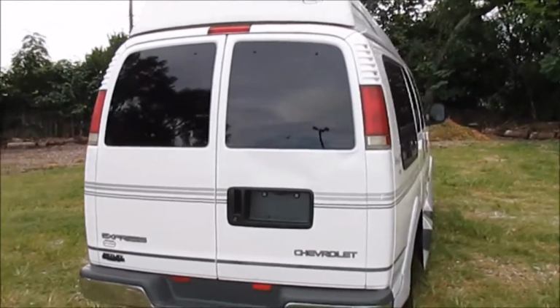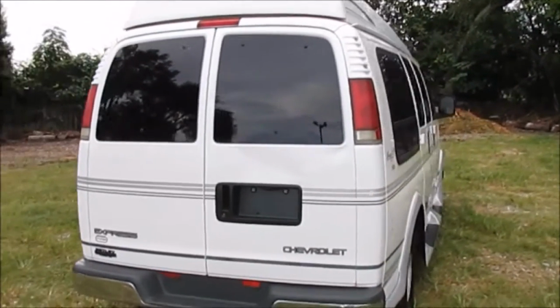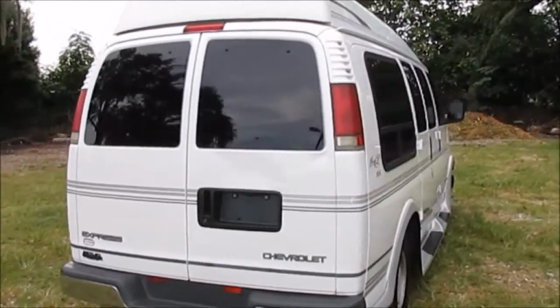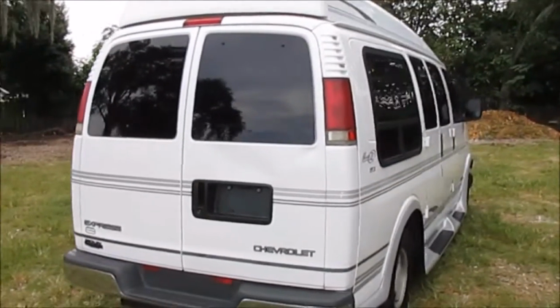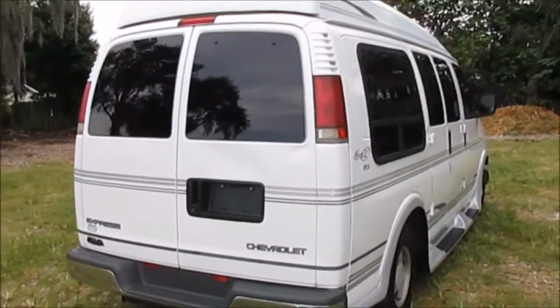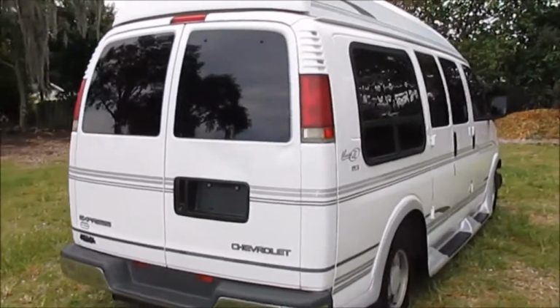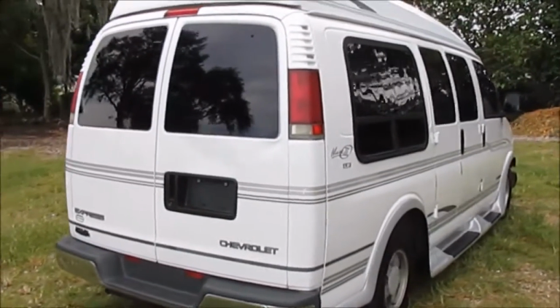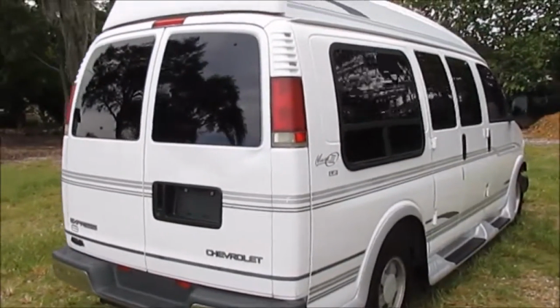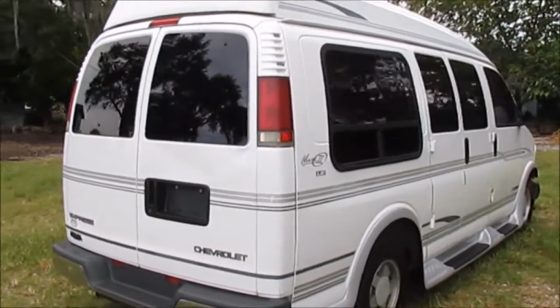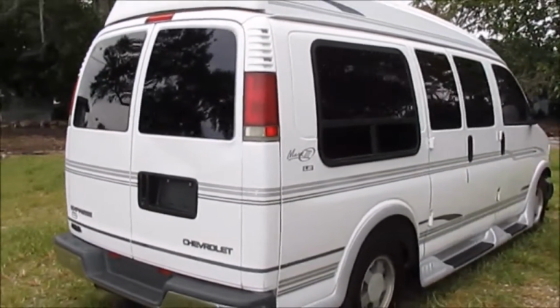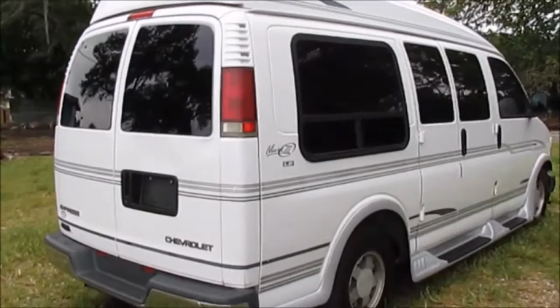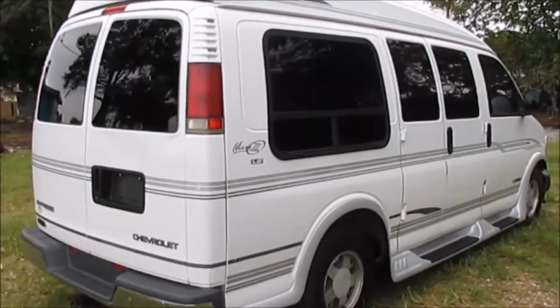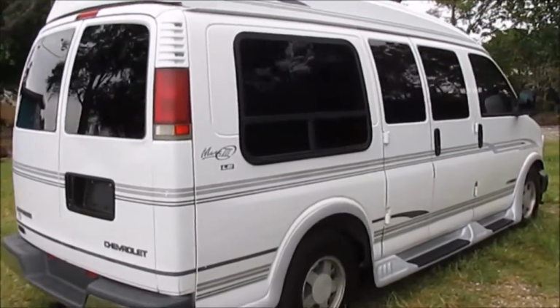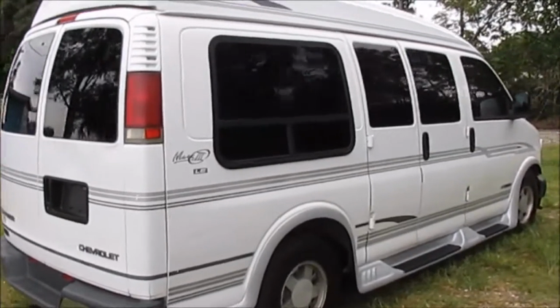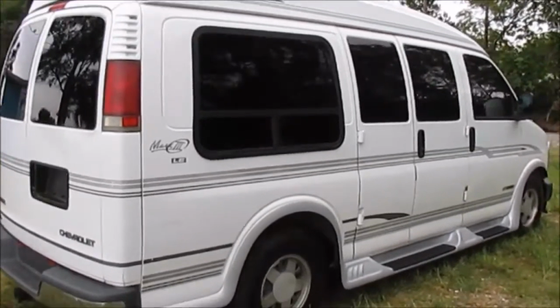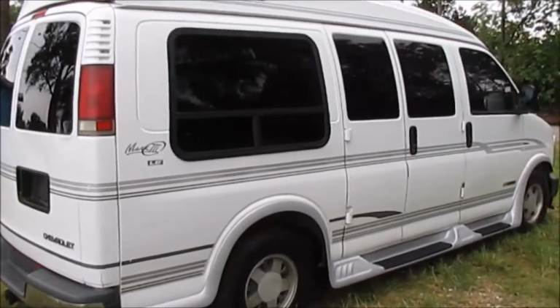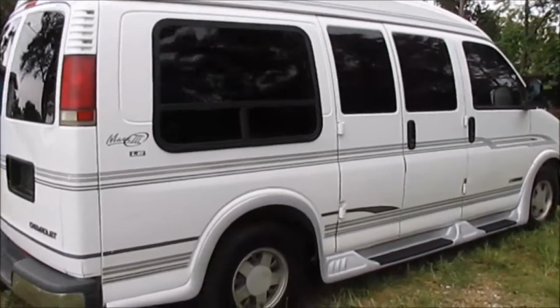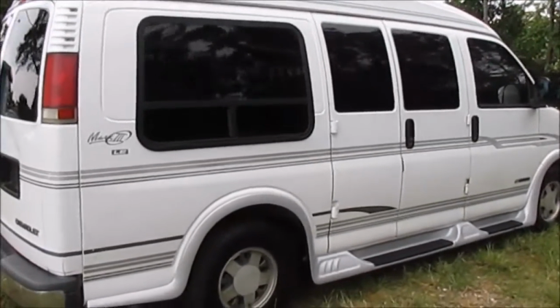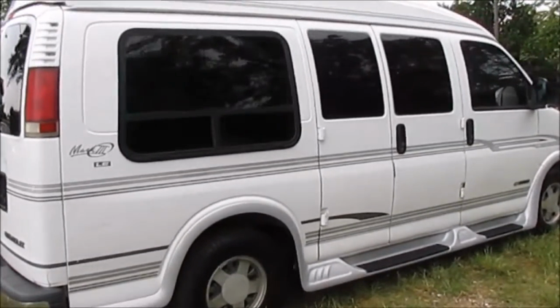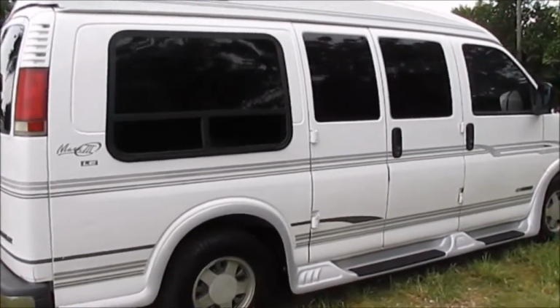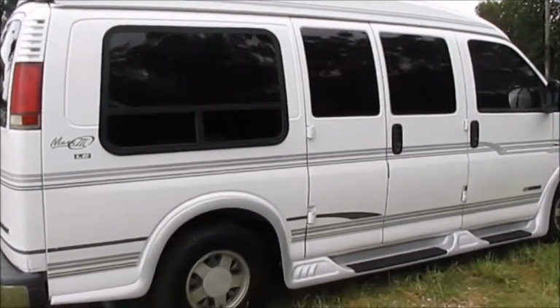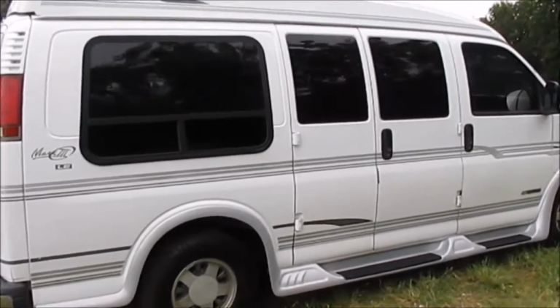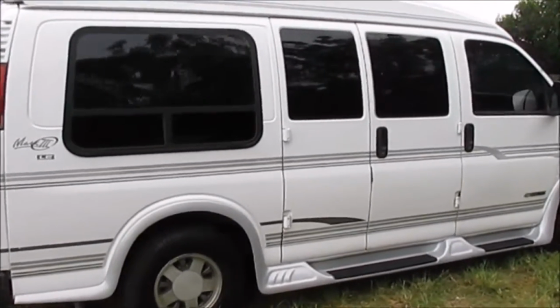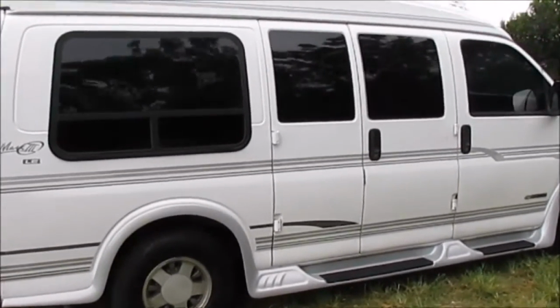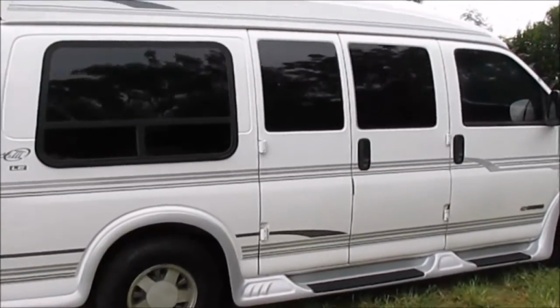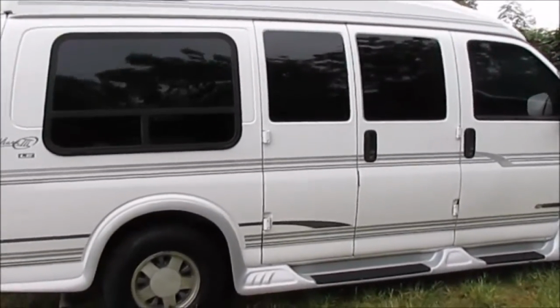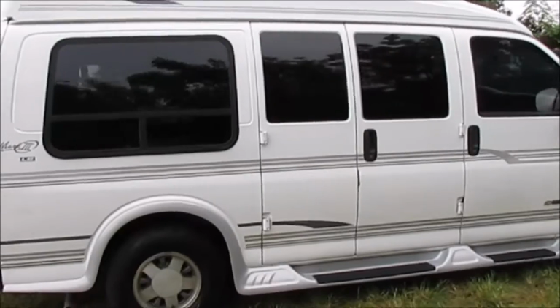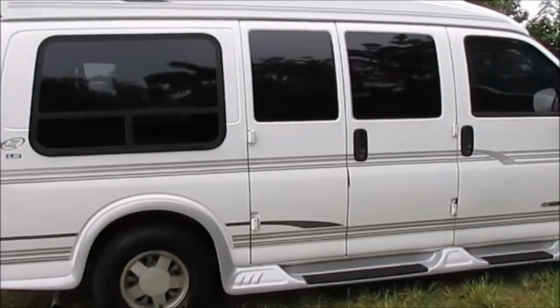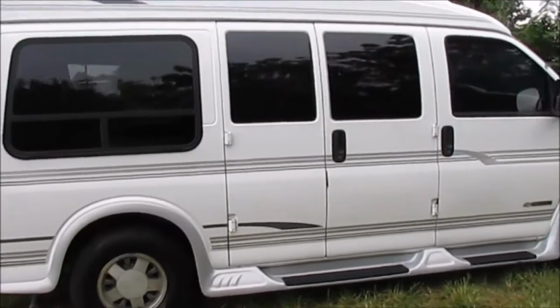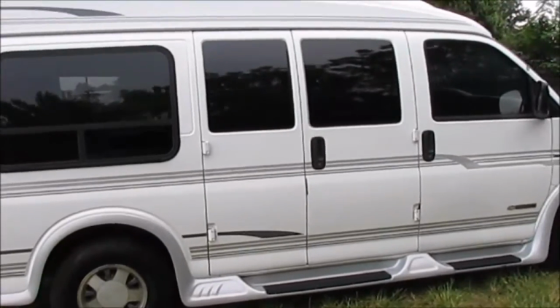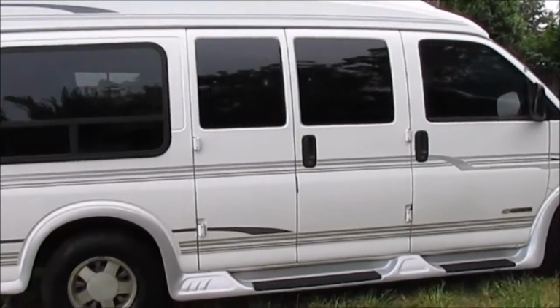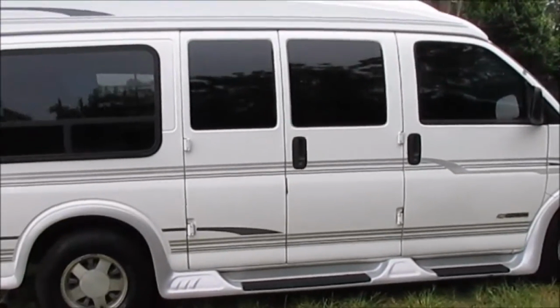It has a Class III tow package in case you need to move things around. The engine runs extremely strong.